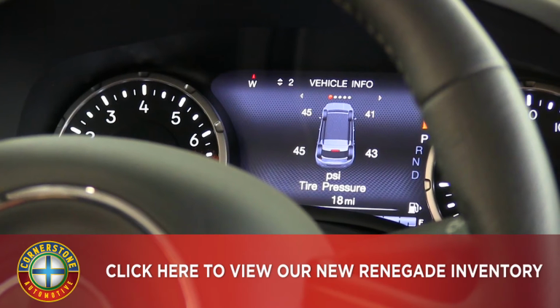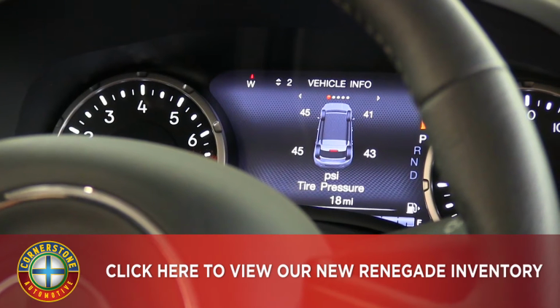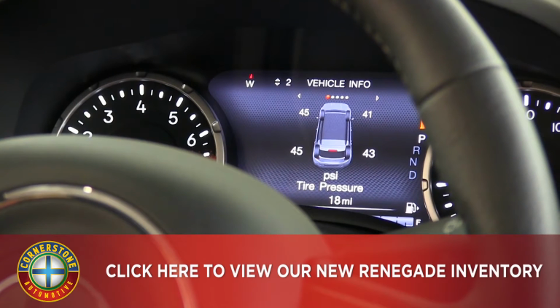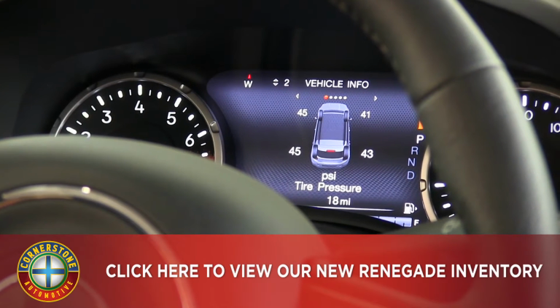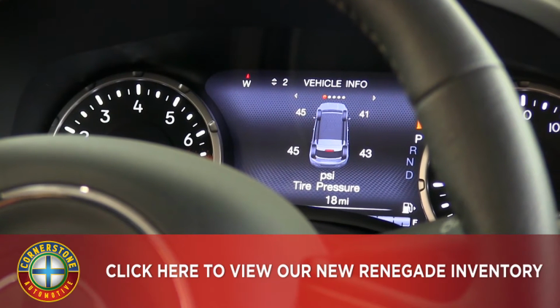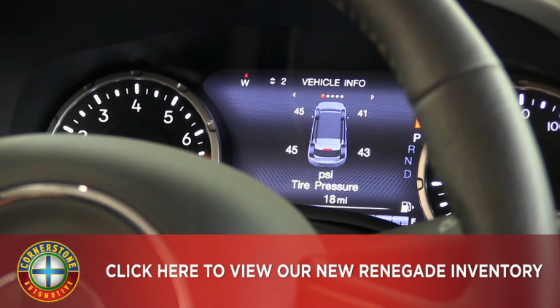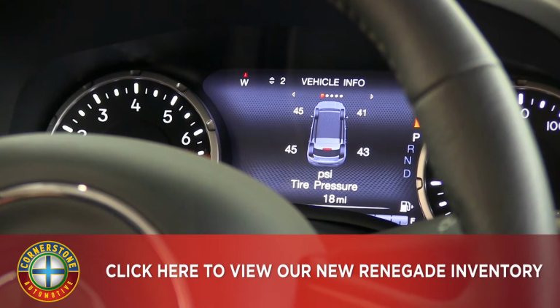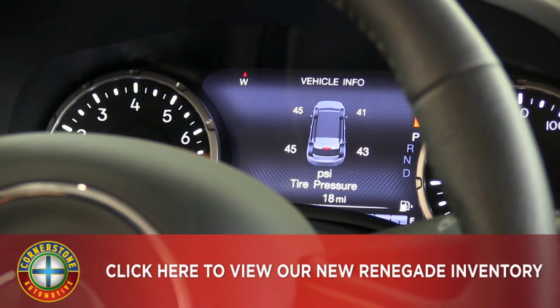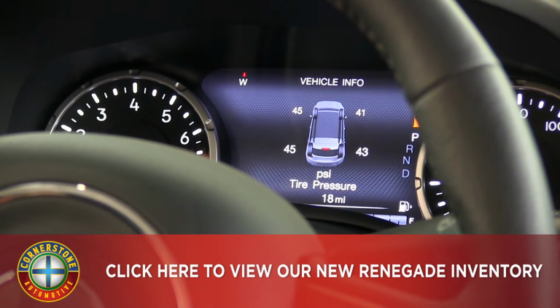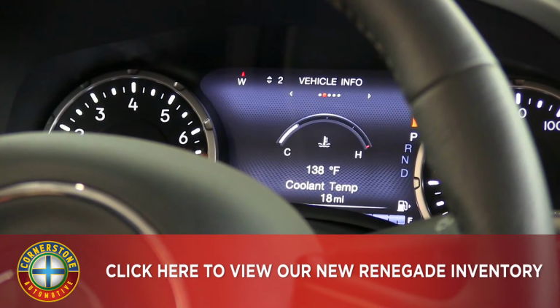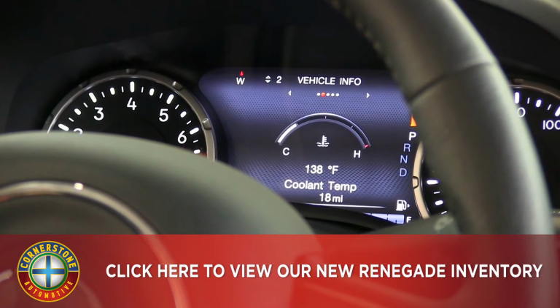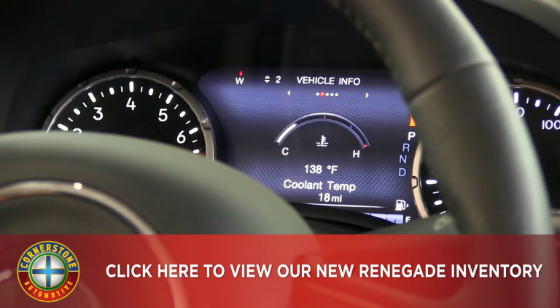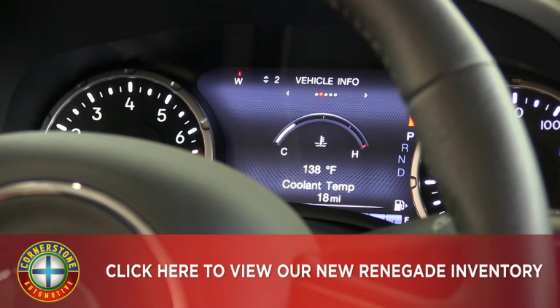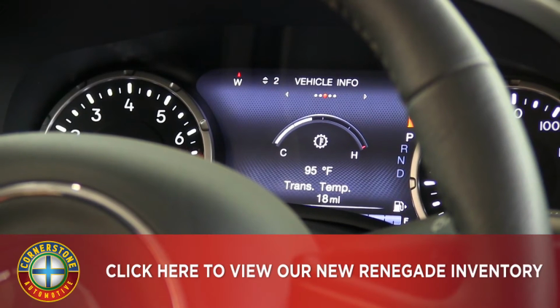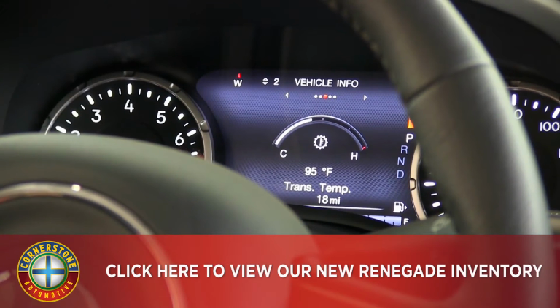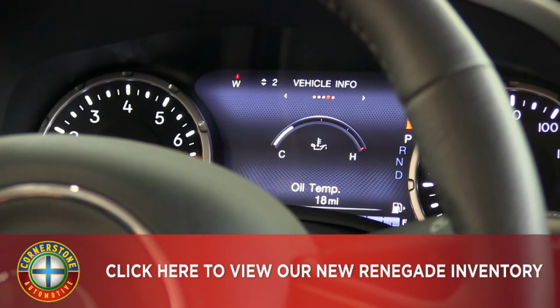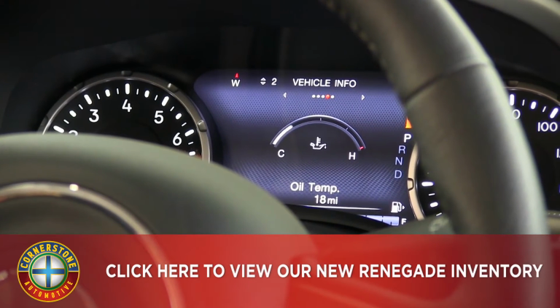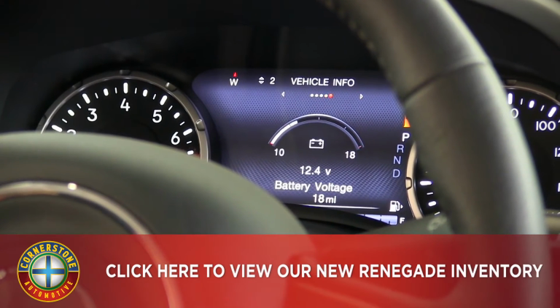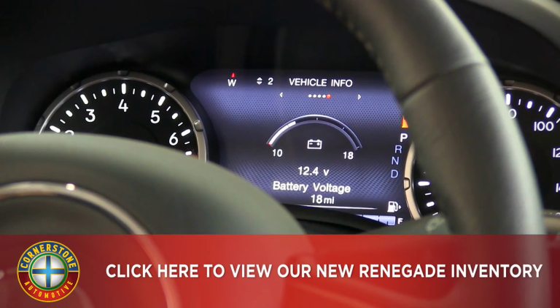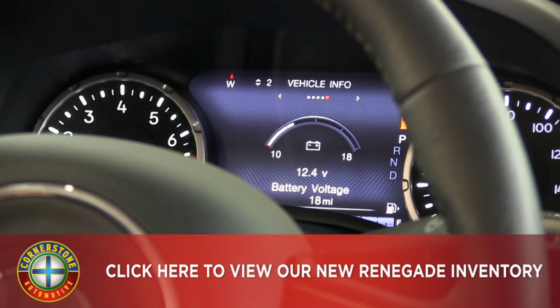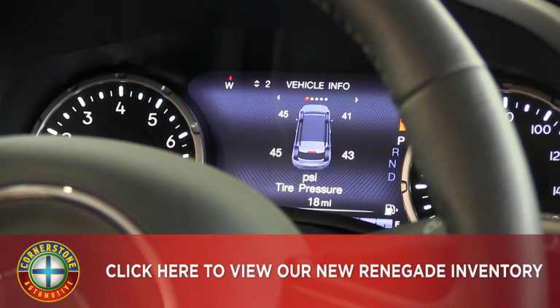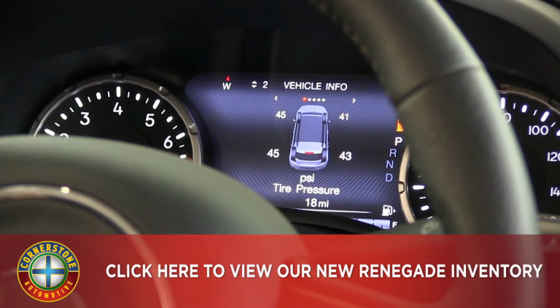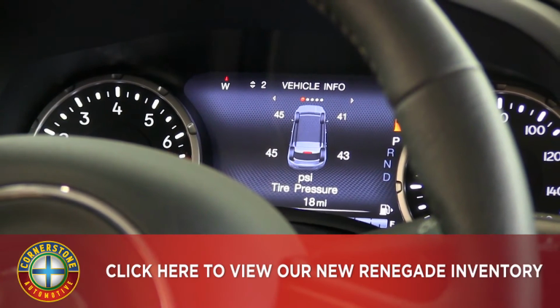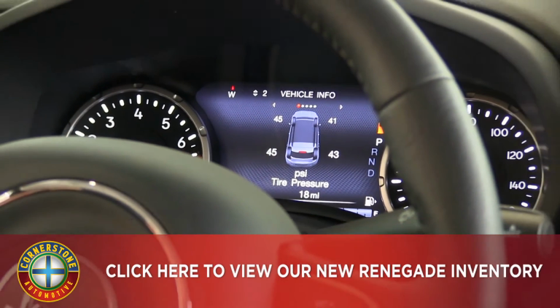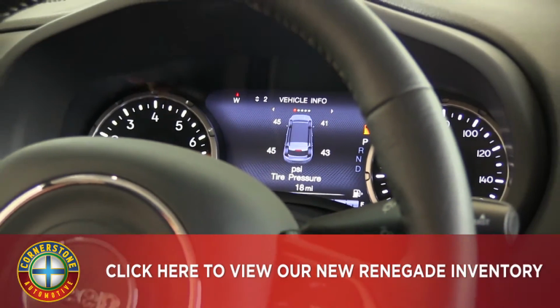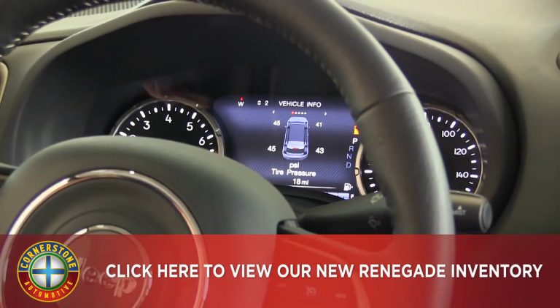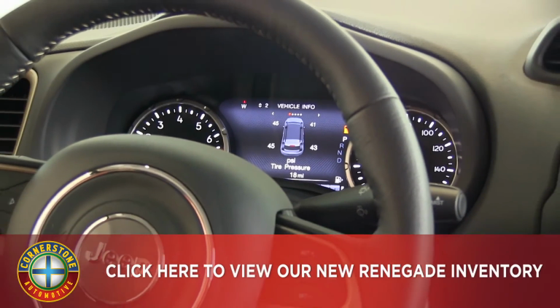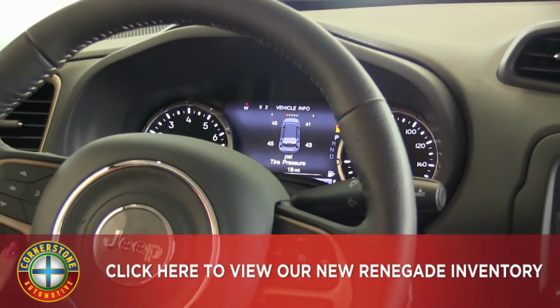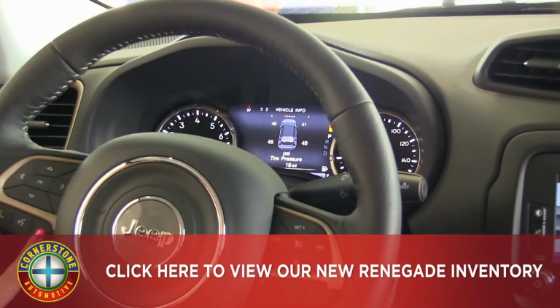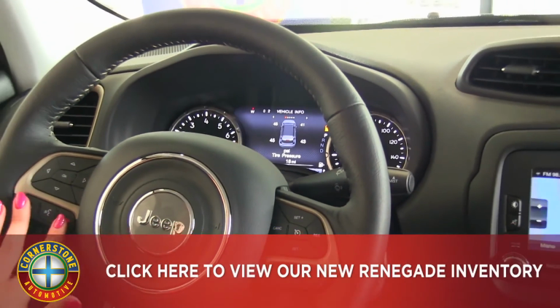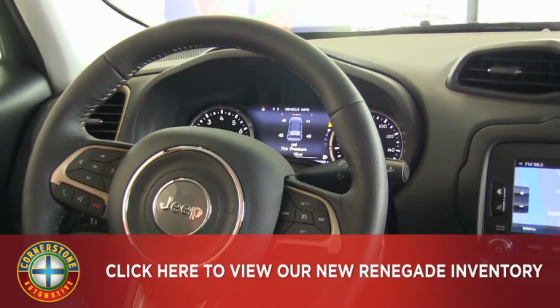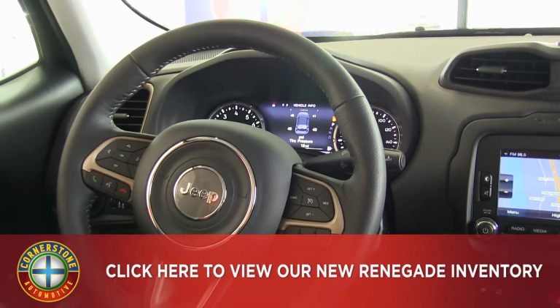The driver information screen also includes your tire pressures — whether they're low or high the alarm will sound — as well as your coolant temp, transmission temp, oil temp, battery voltage, and Bluetooth audio controls.